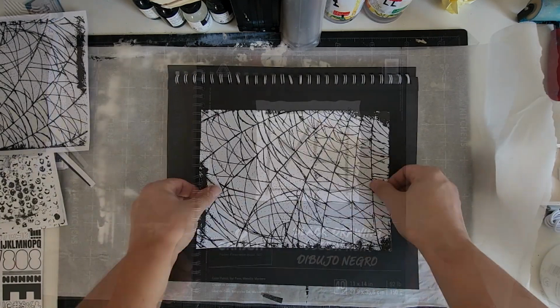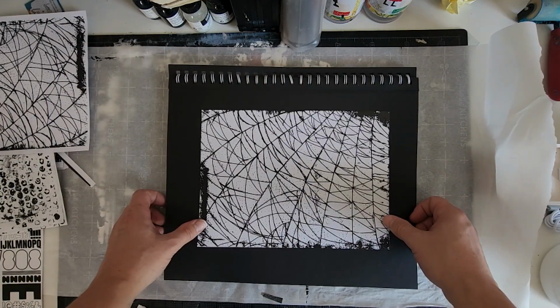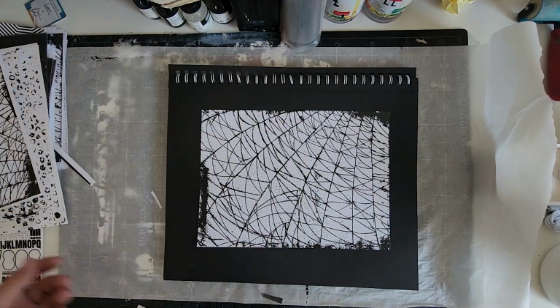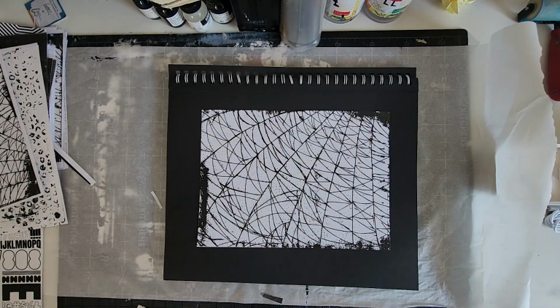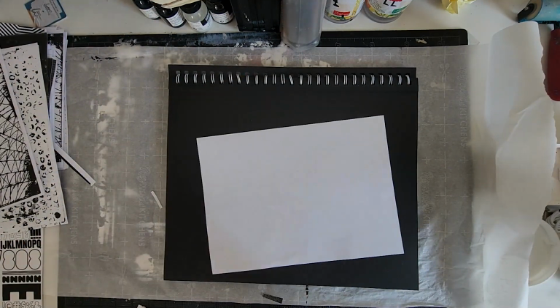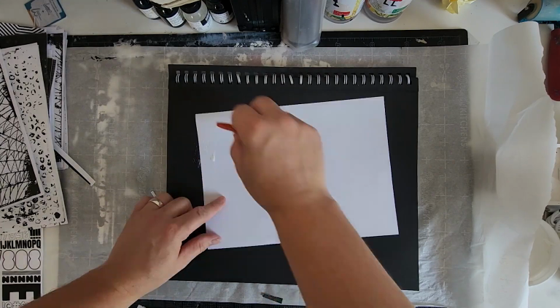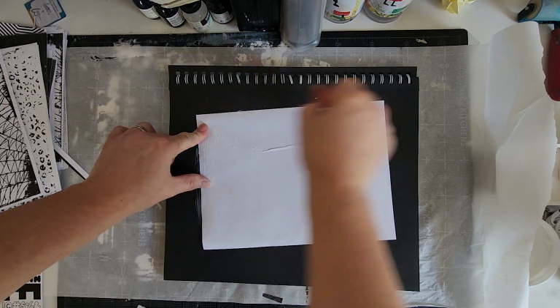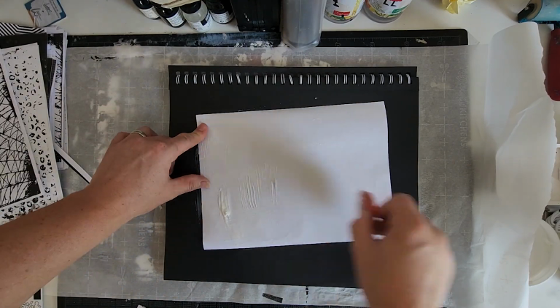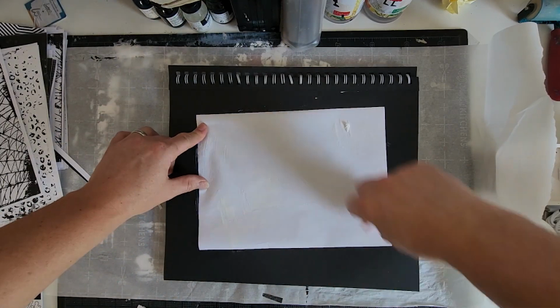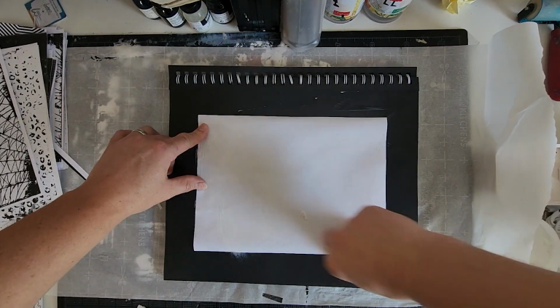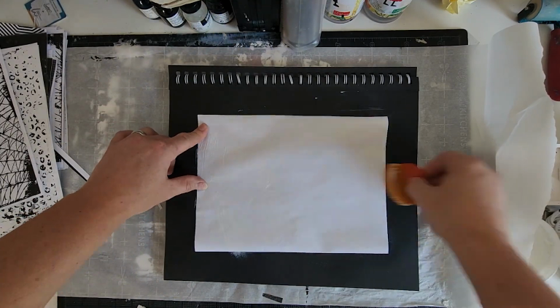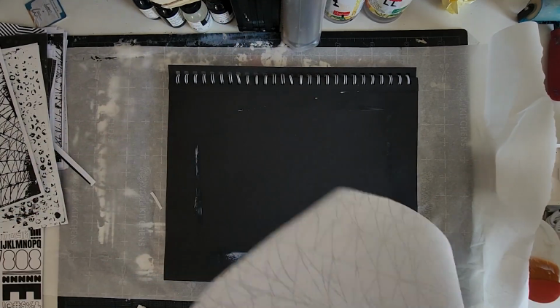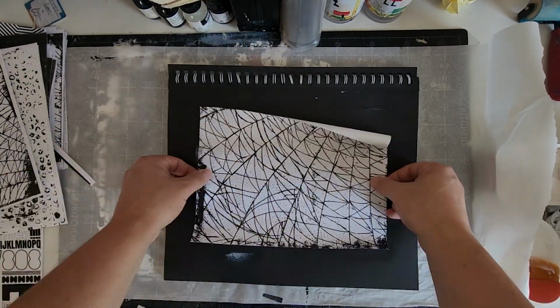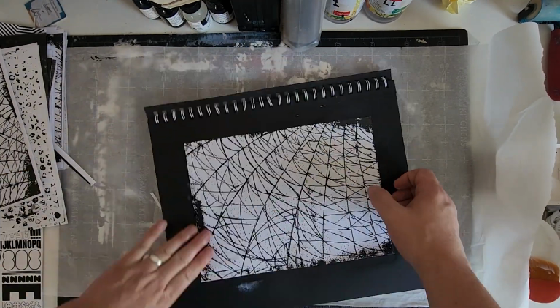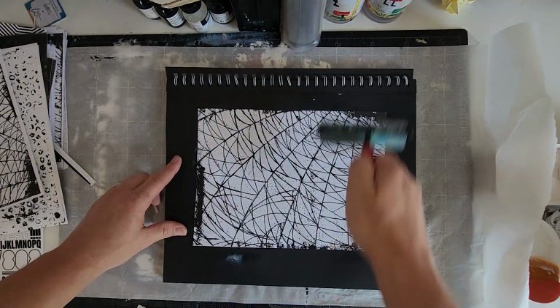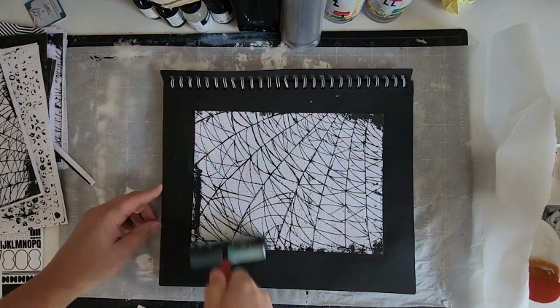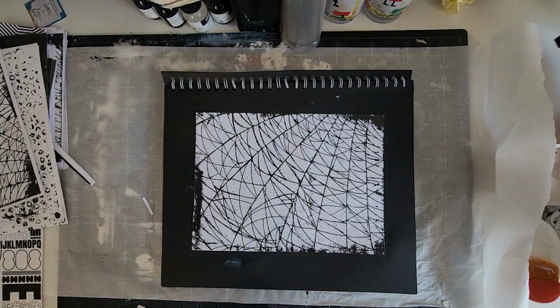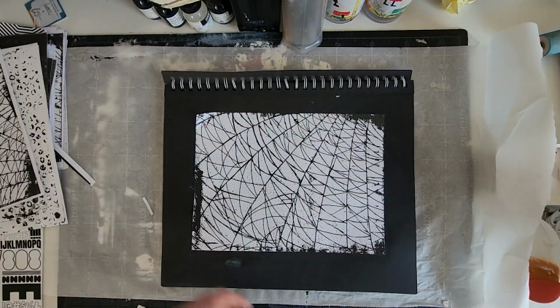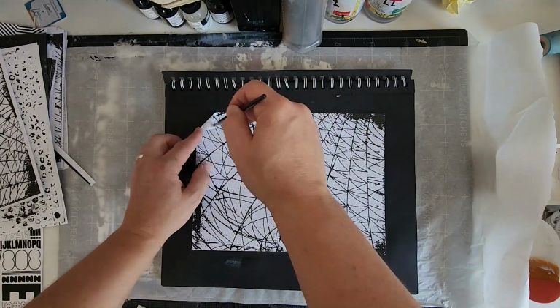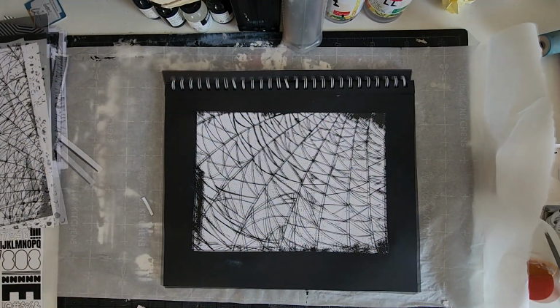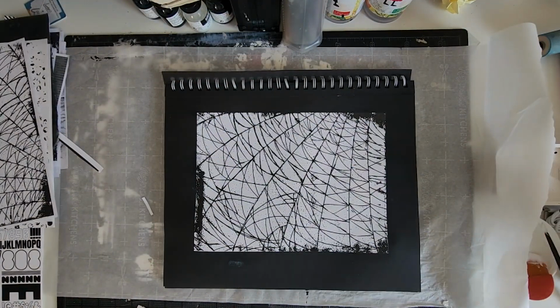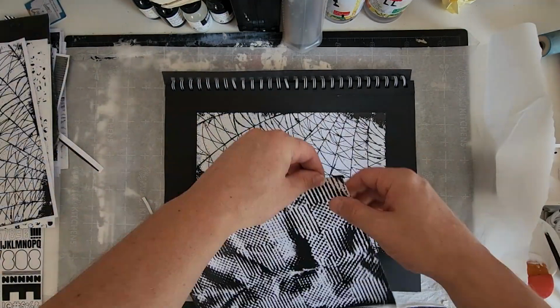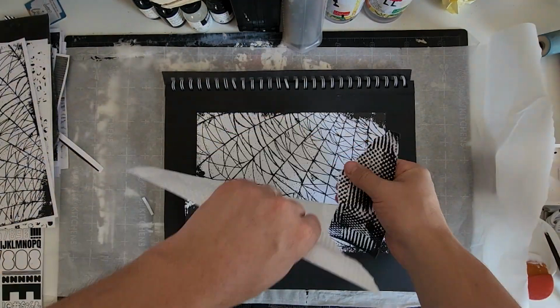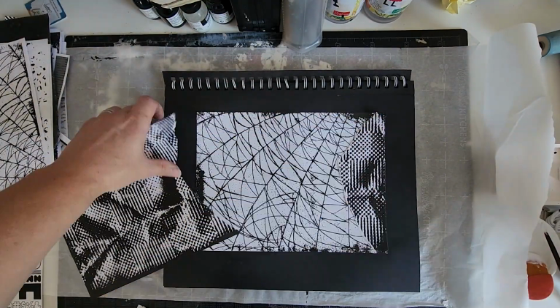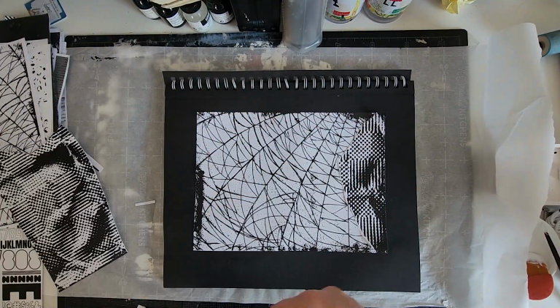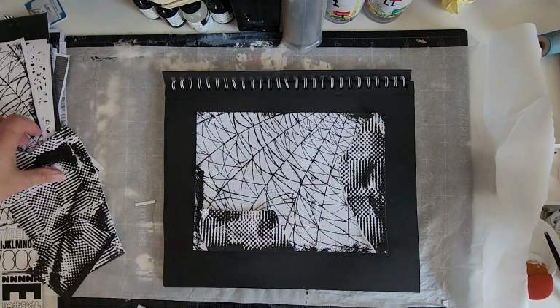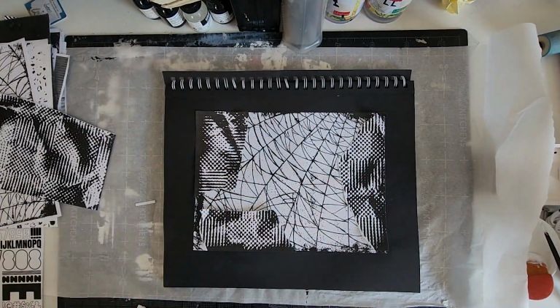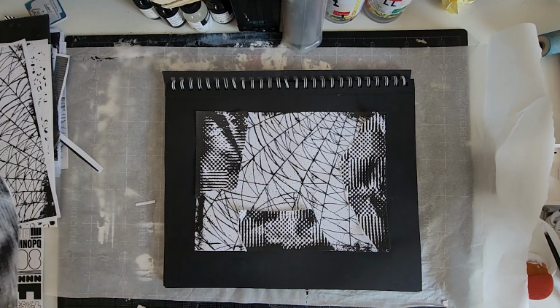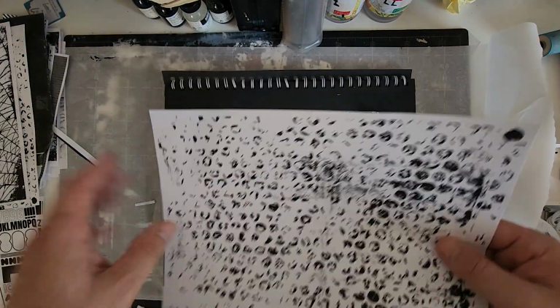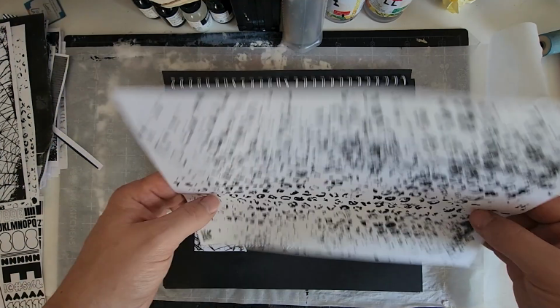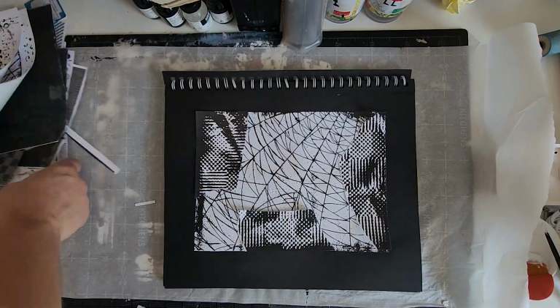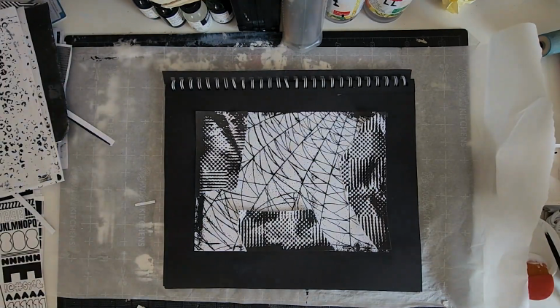For my first step I will glue down a full sheet of texture to get an understanding of the shape I want for my collage. I am using Glikotex Matte Medium for gluing and a soft bristol brush. Layer by layer you can see me build this collage up in time lapse.